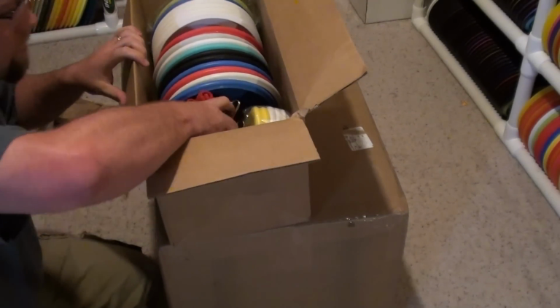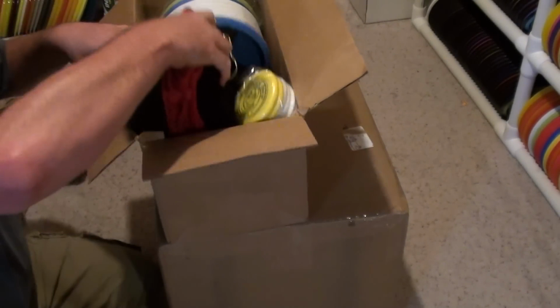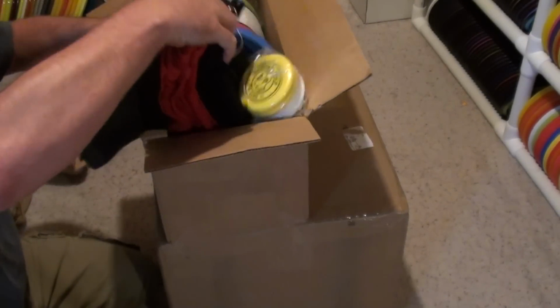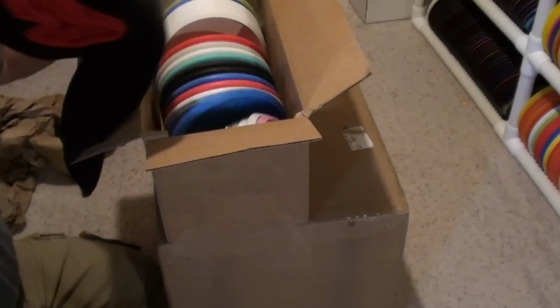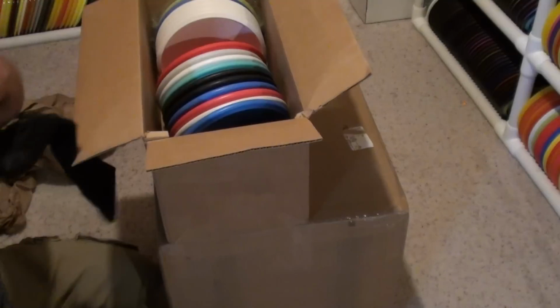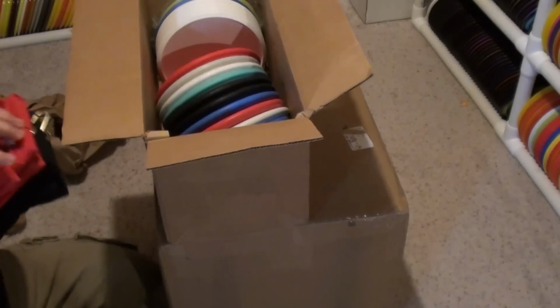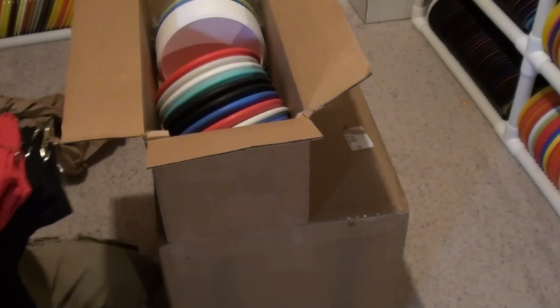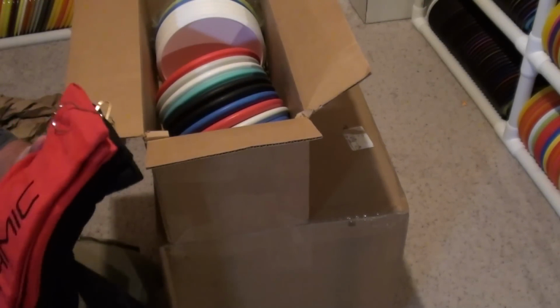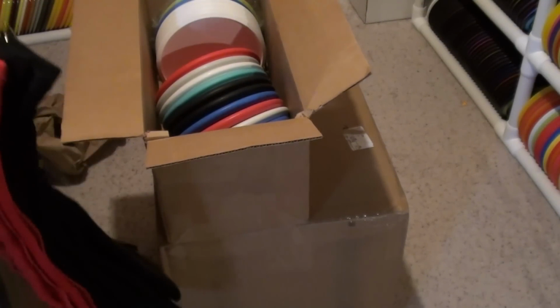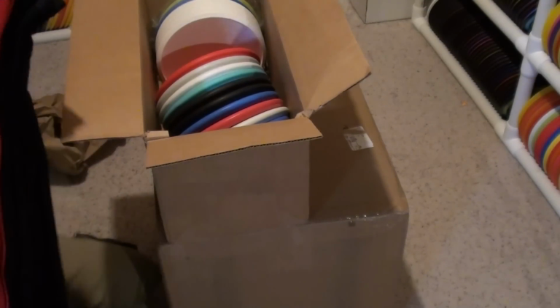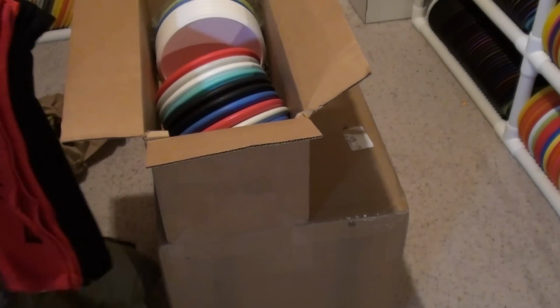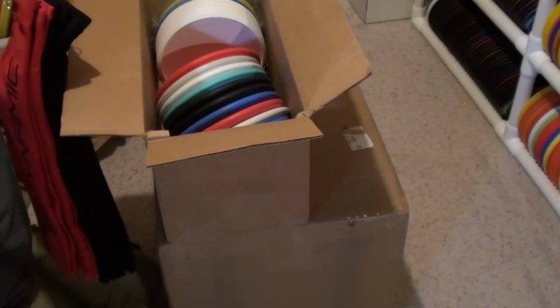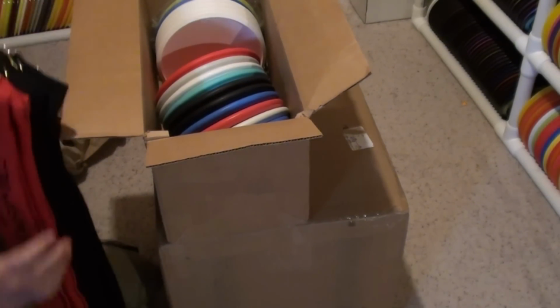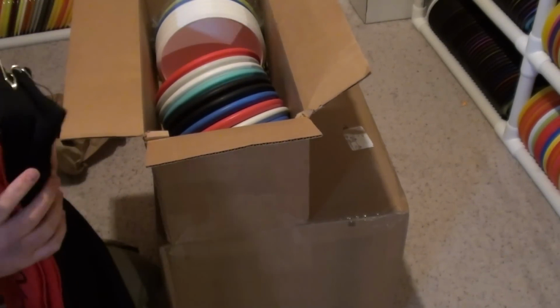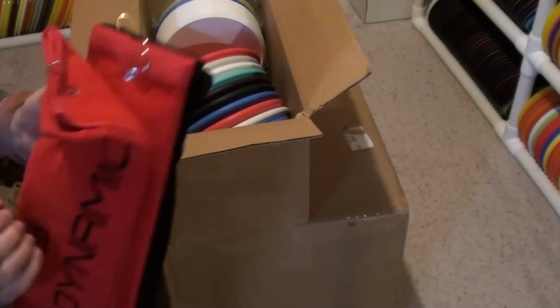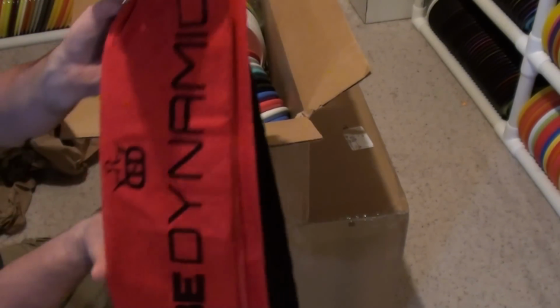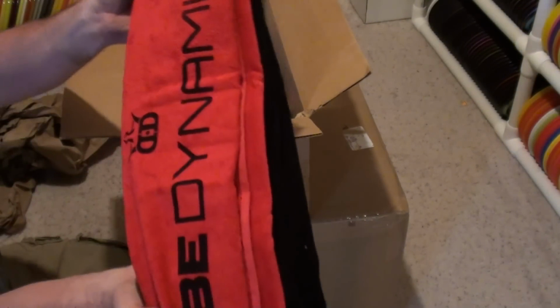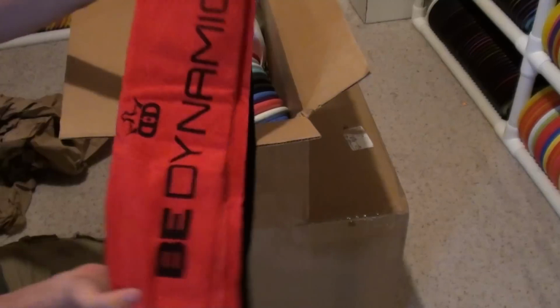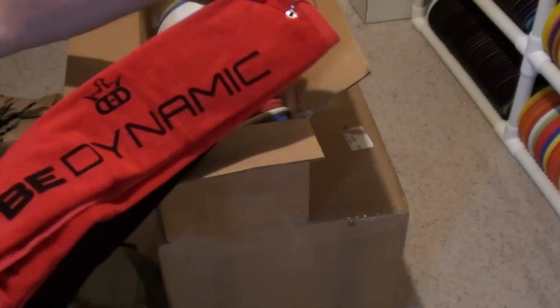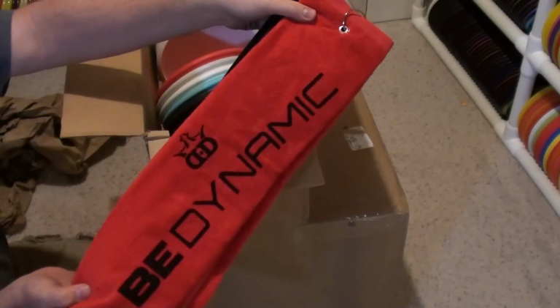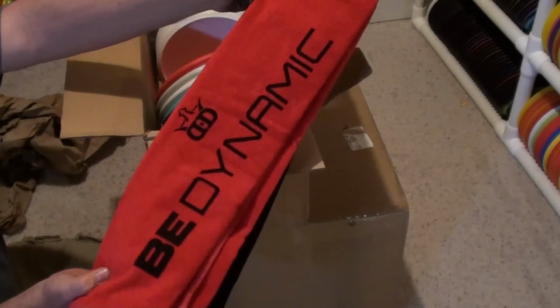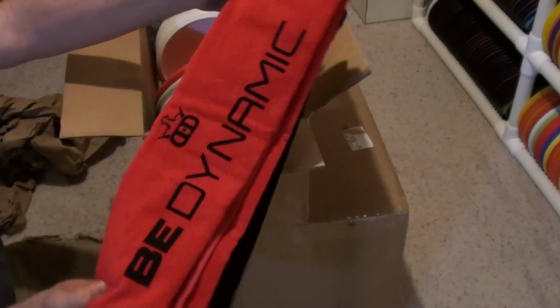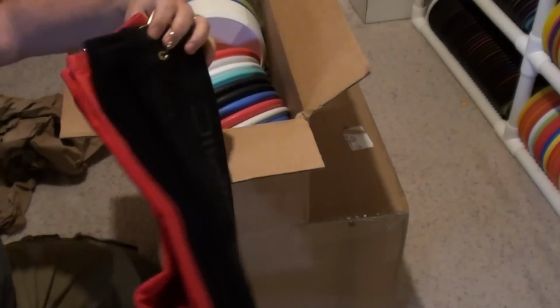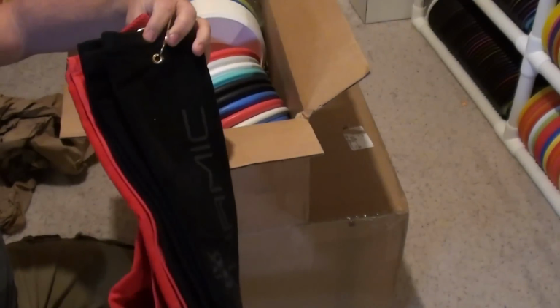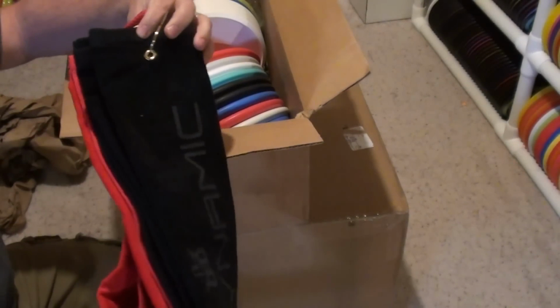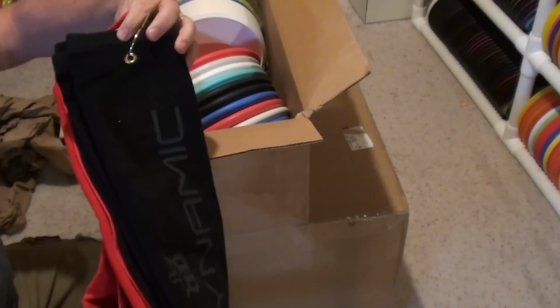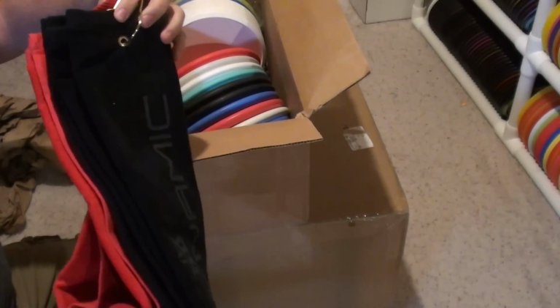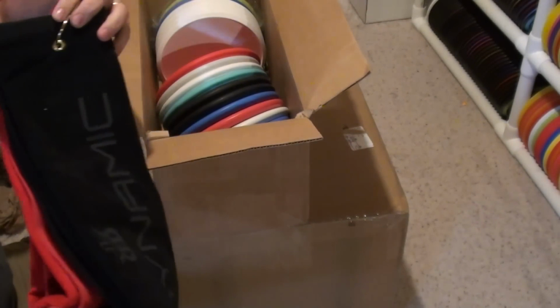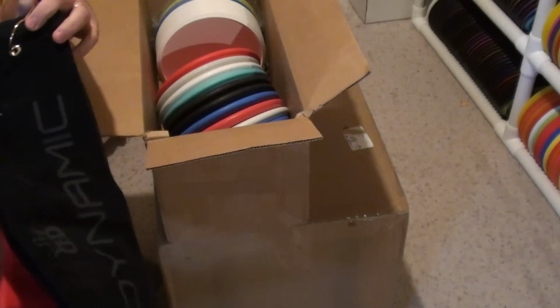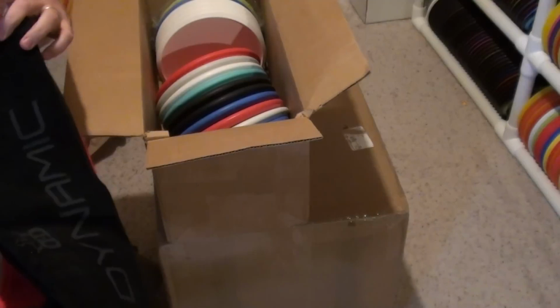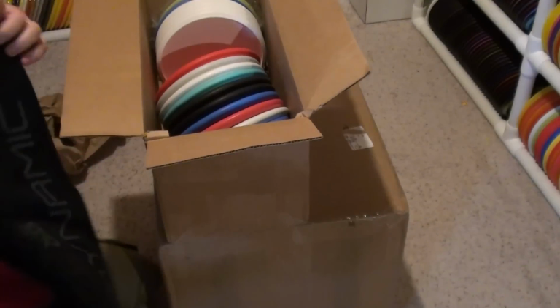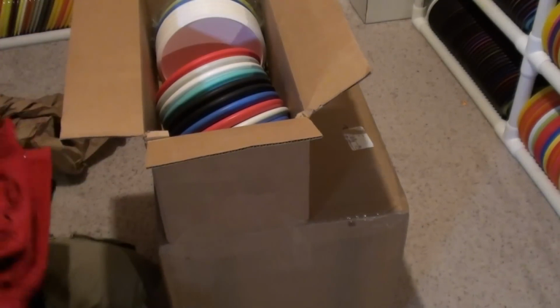I've got some more of the tri-fold towels. These have been selling within a couple days of me stocking them. The tri-fold B-Dynamic — I've got a couple reds and it looks like four blacks.